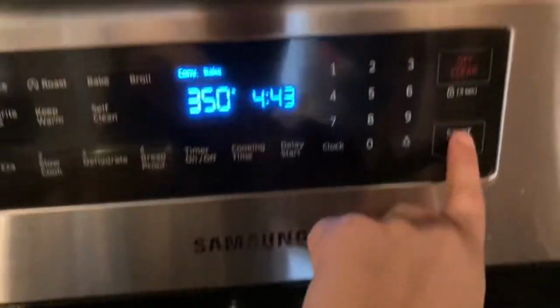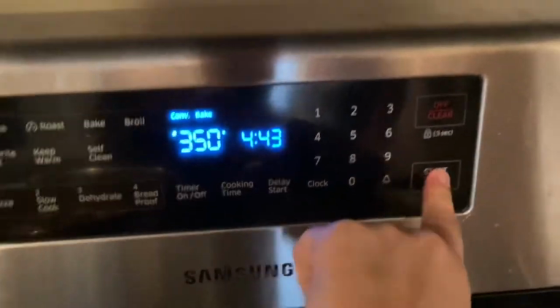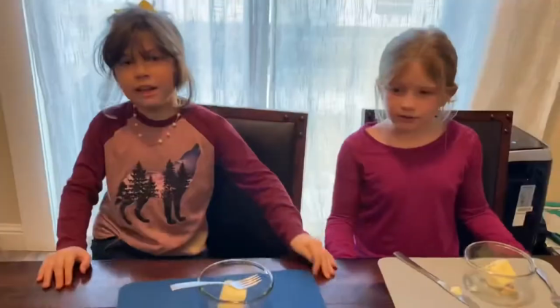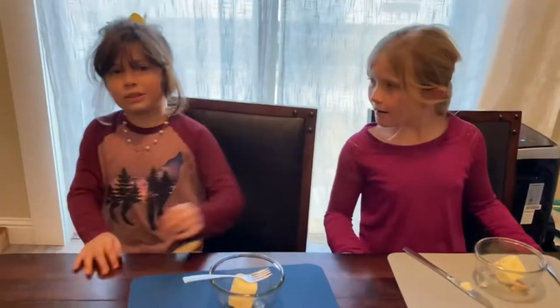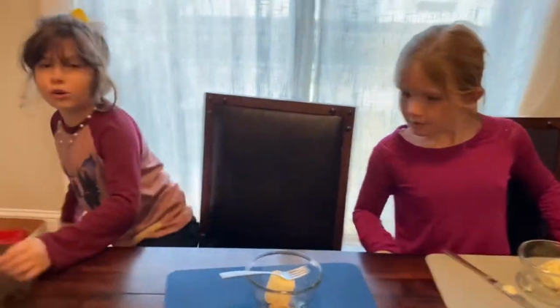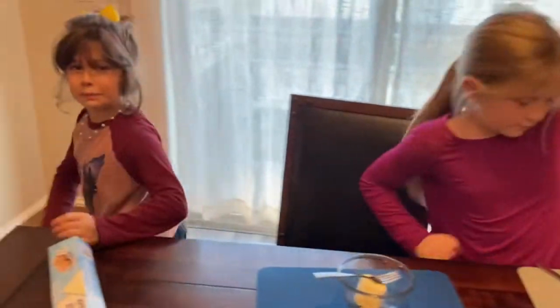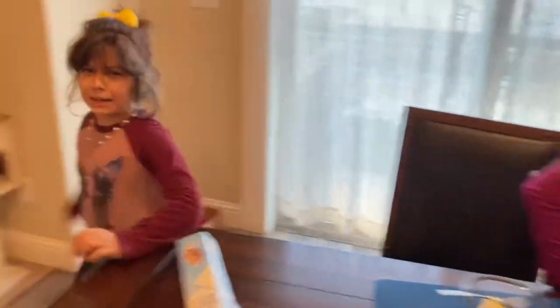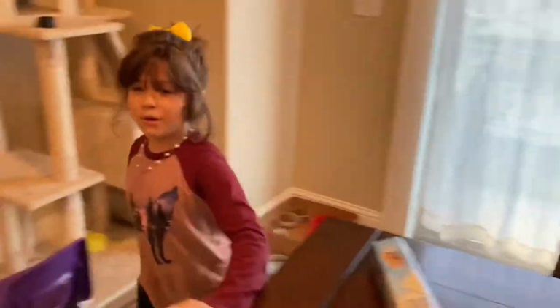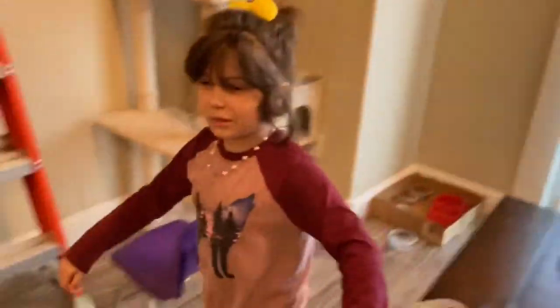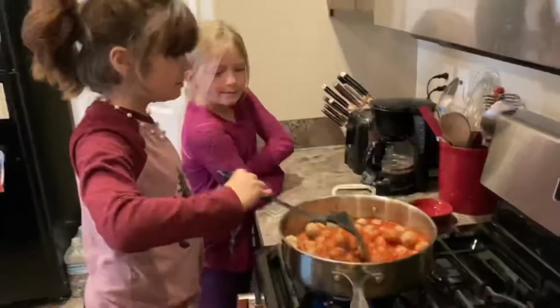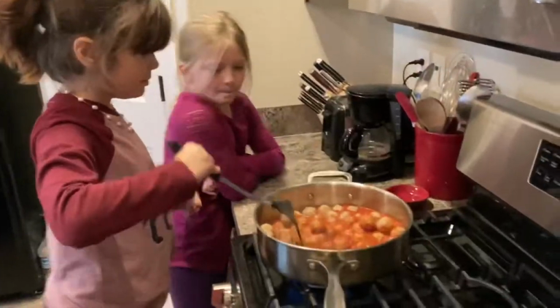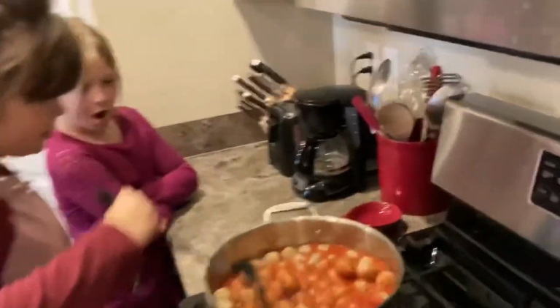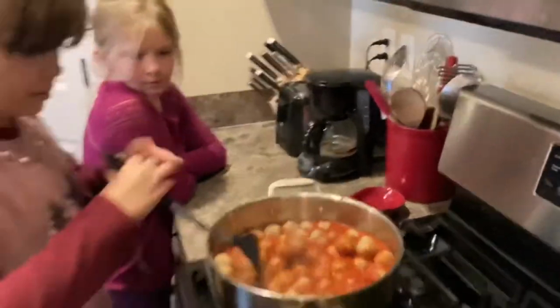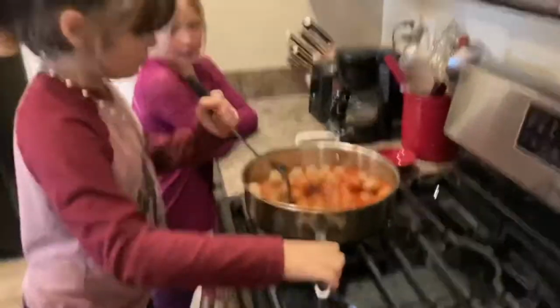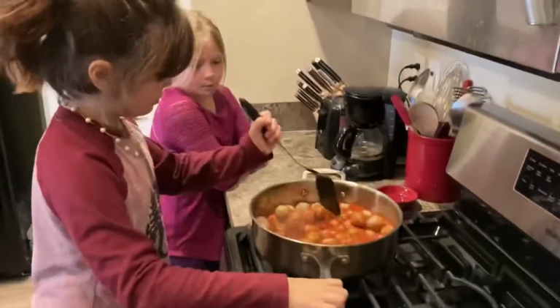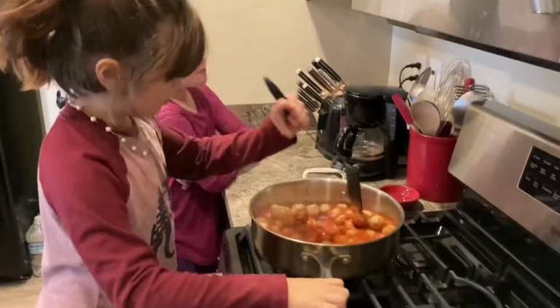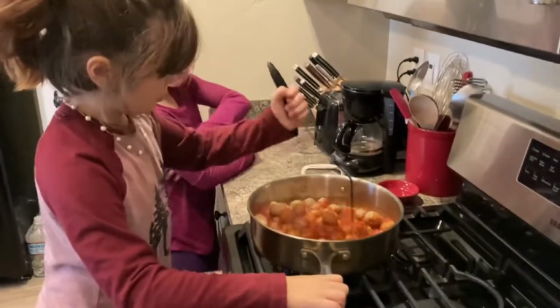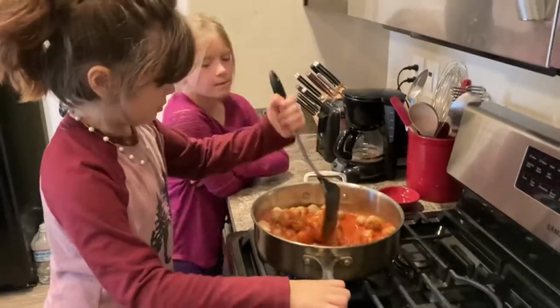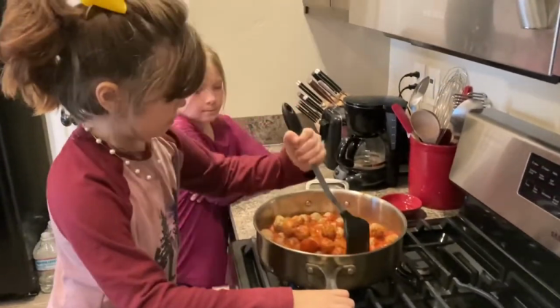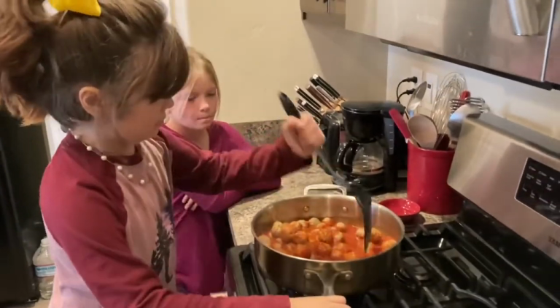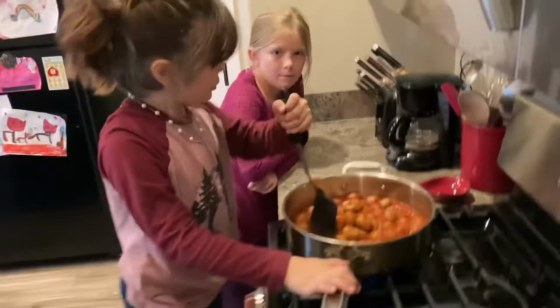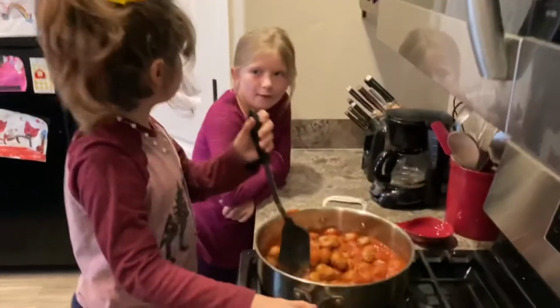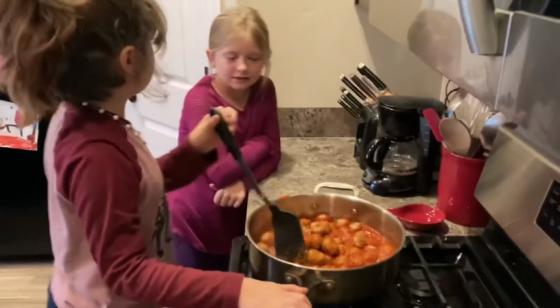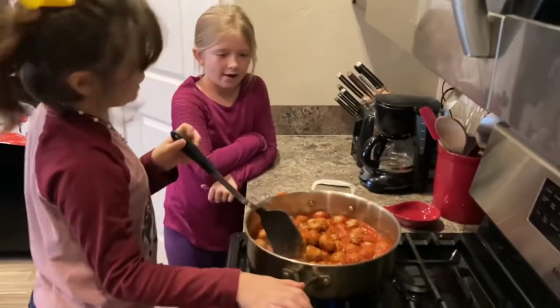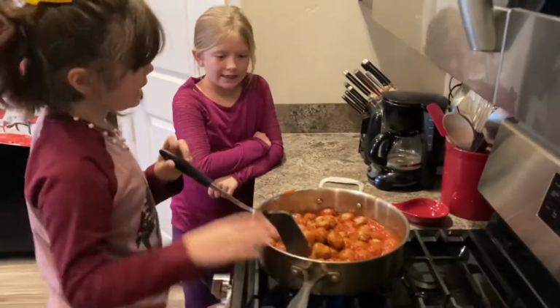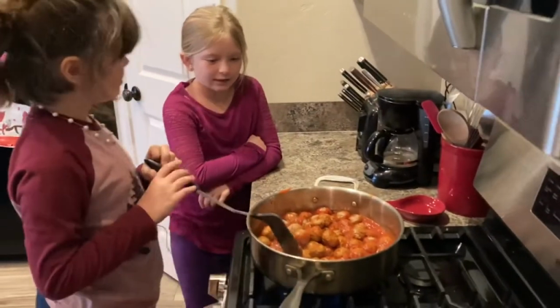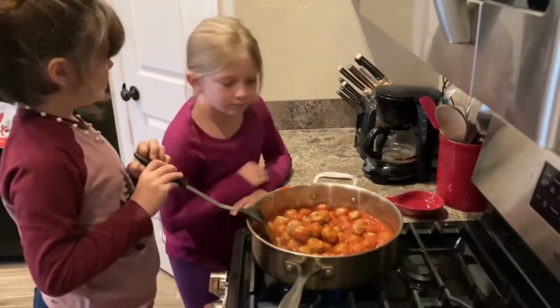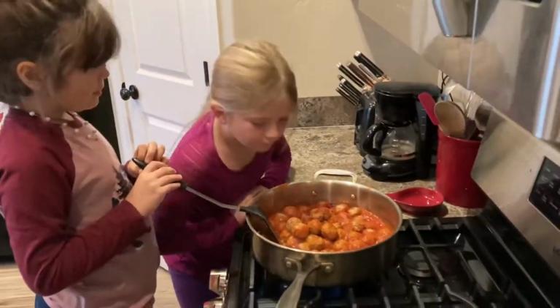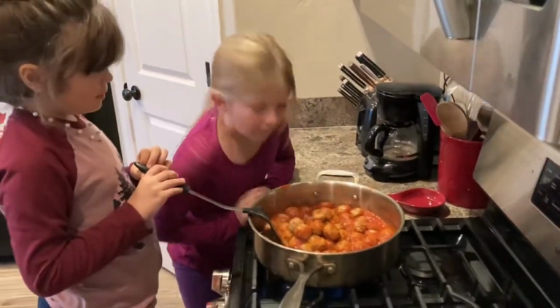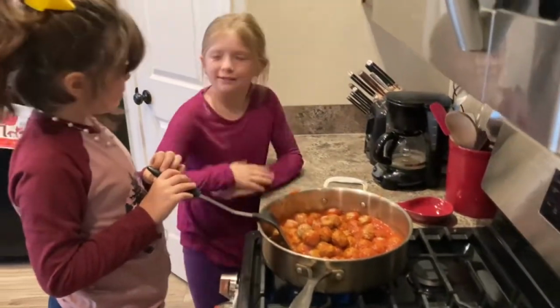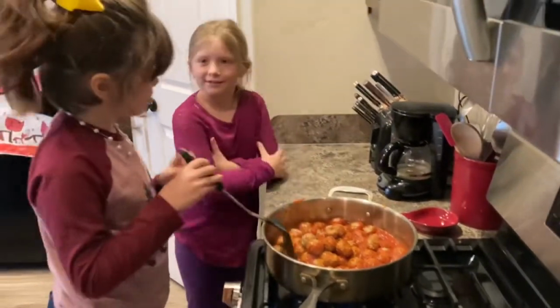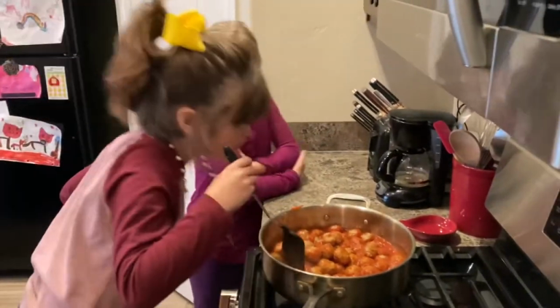This is some of the spaghetti noodles. Do you want some spaghetti? Yeah, it's really good!